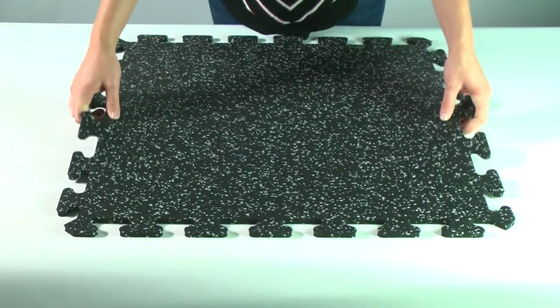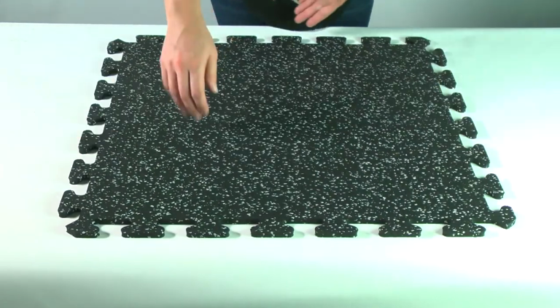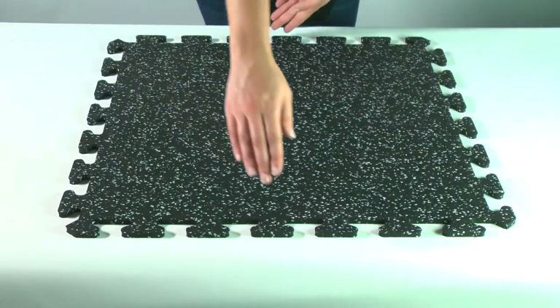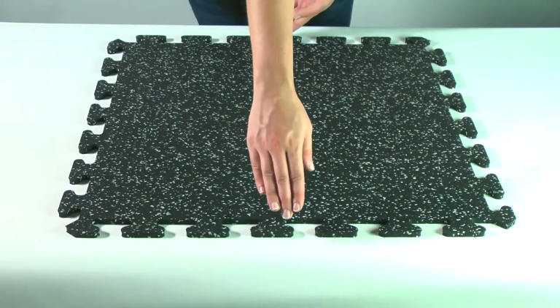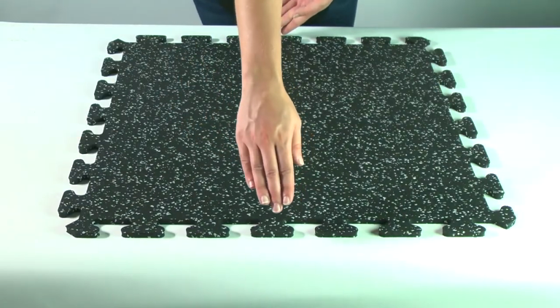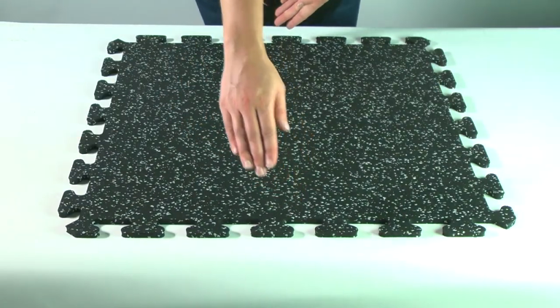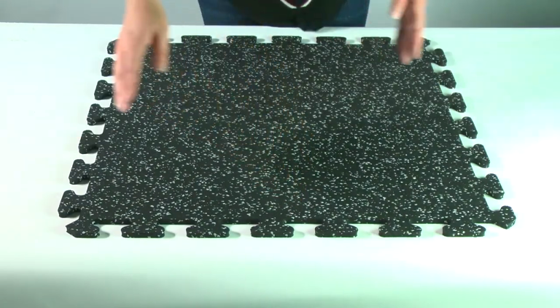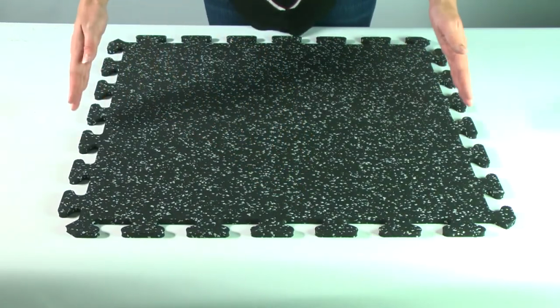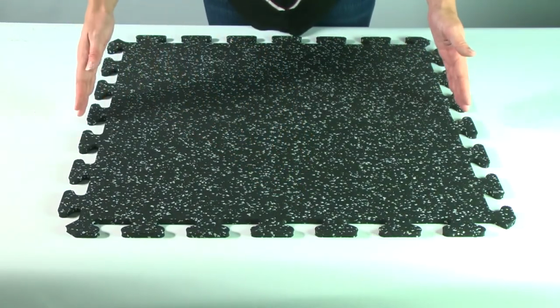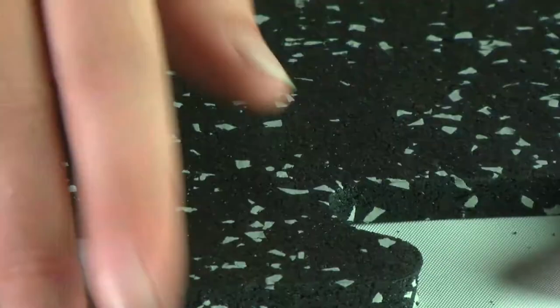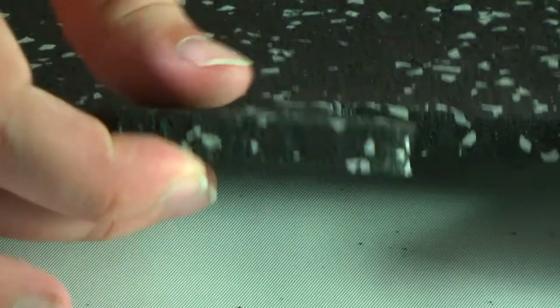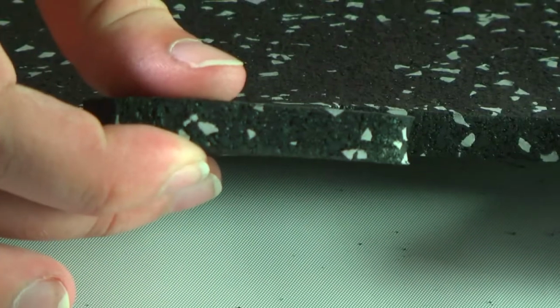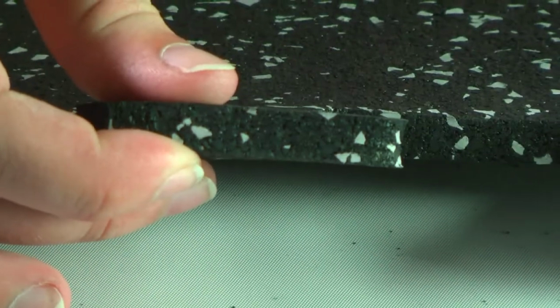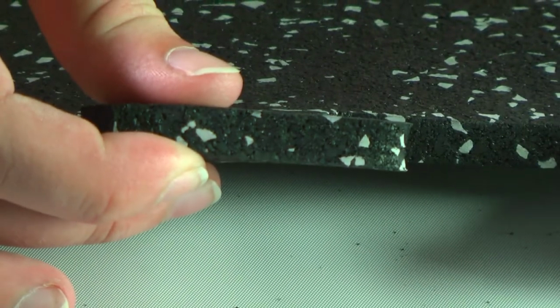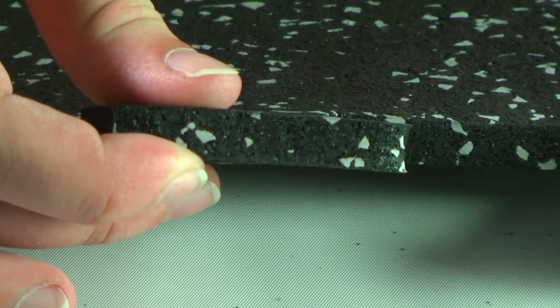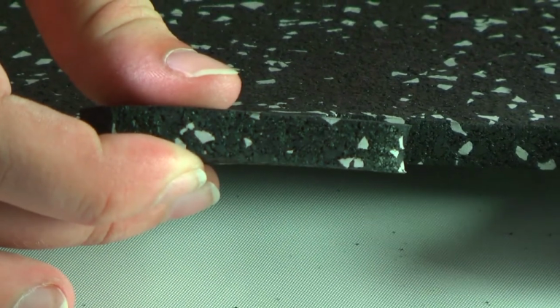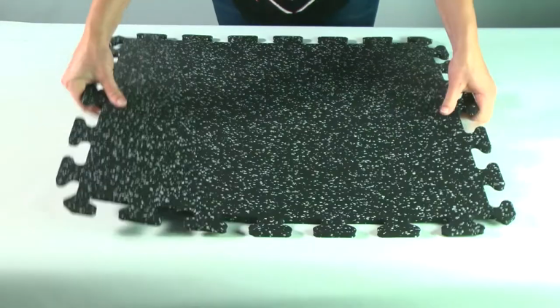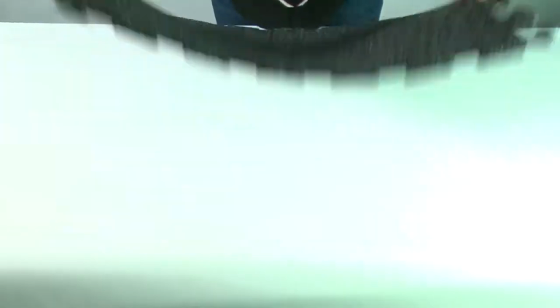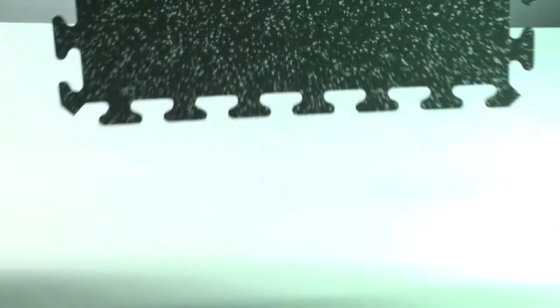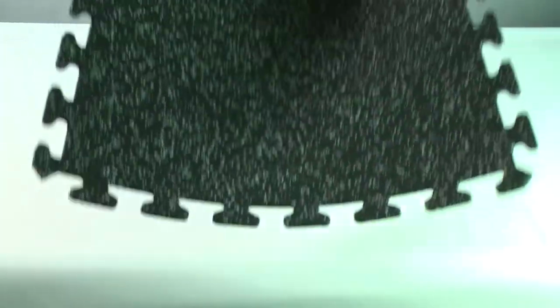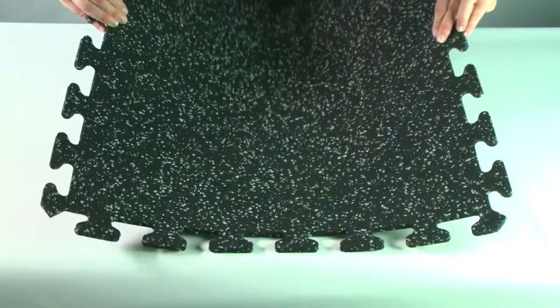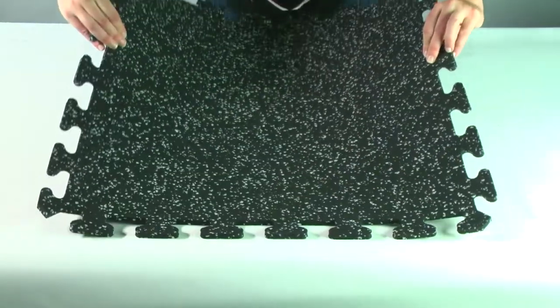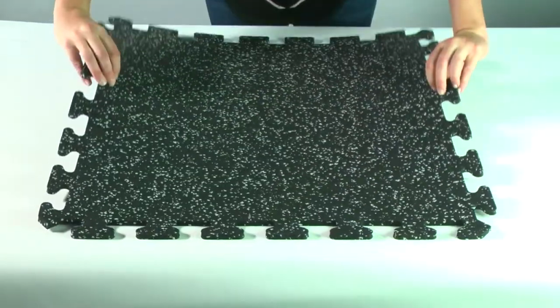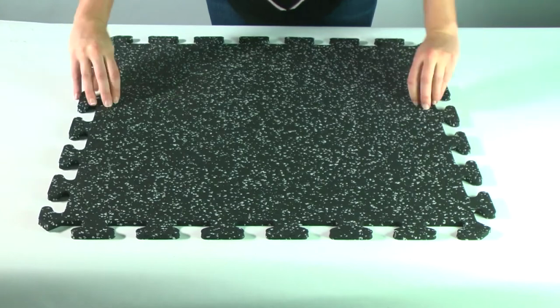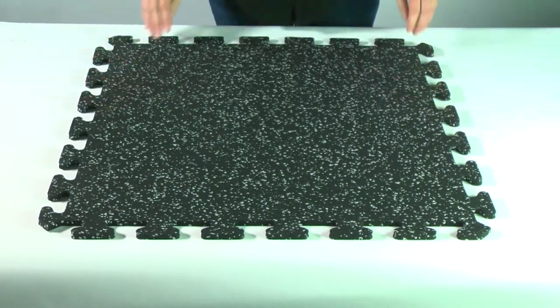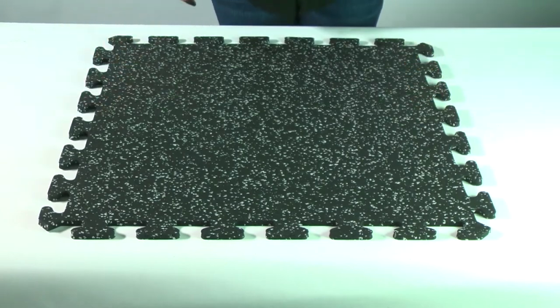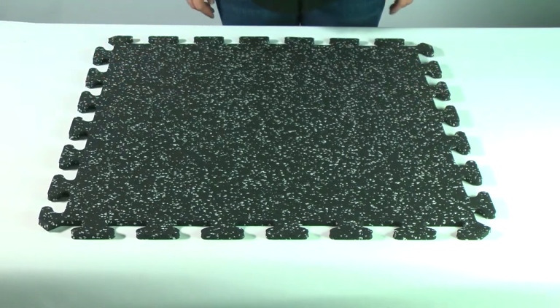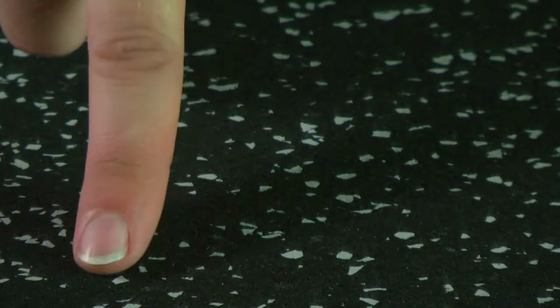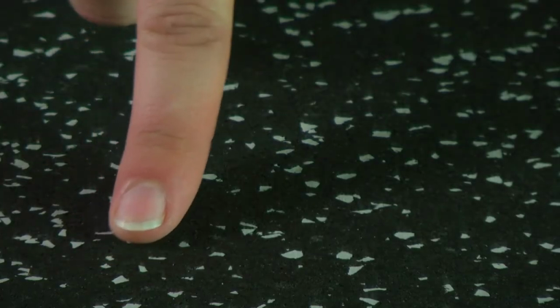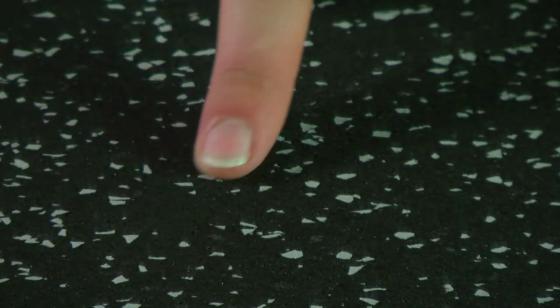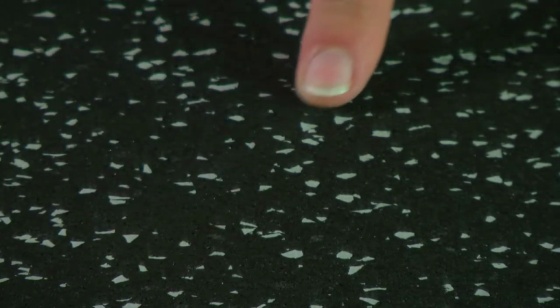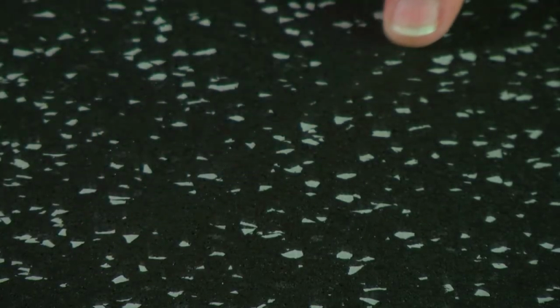This multi-purpose tile is 2 by 2 feet in size and provides 3/8 inch of impact absorption. Among its best features are its 10% light gray color fleck mixed into a recycled black rubber base.